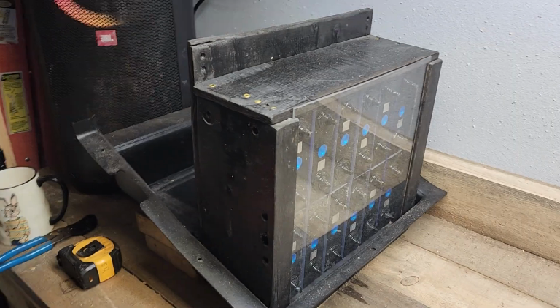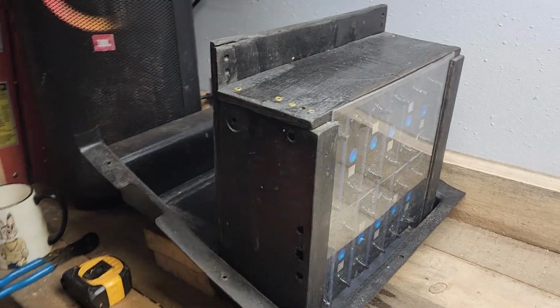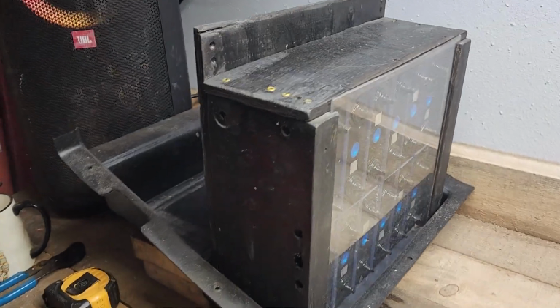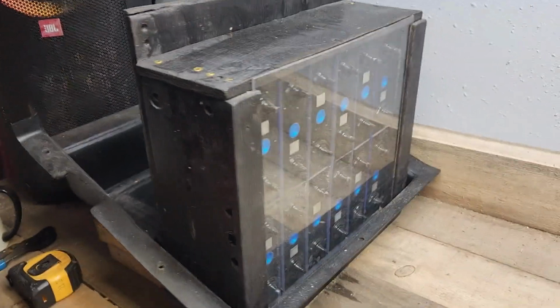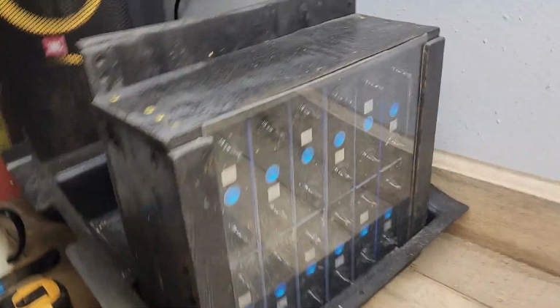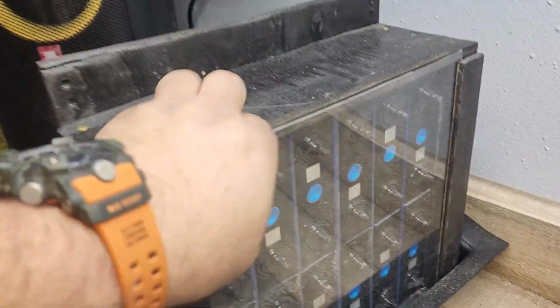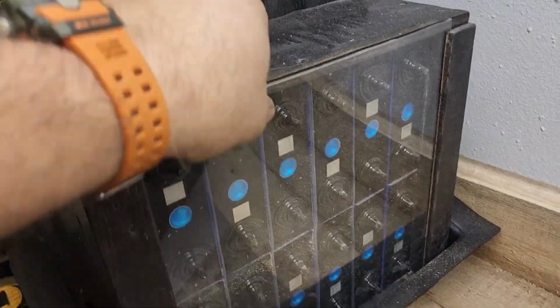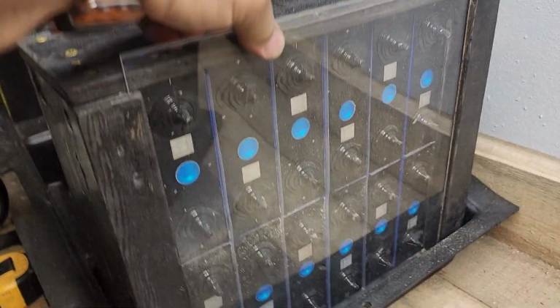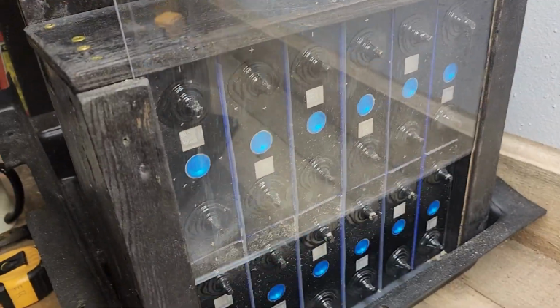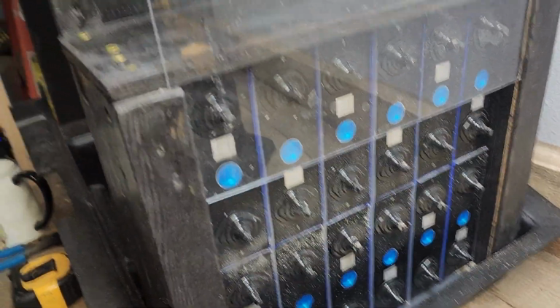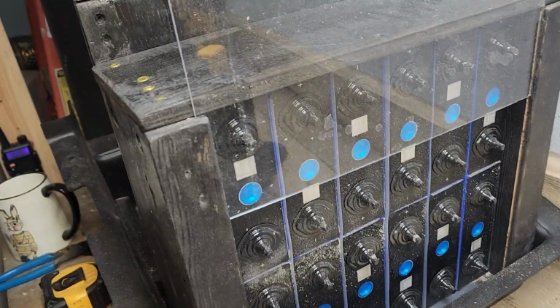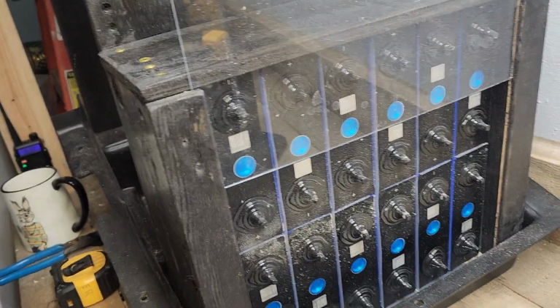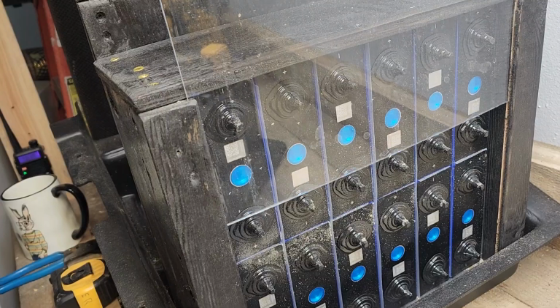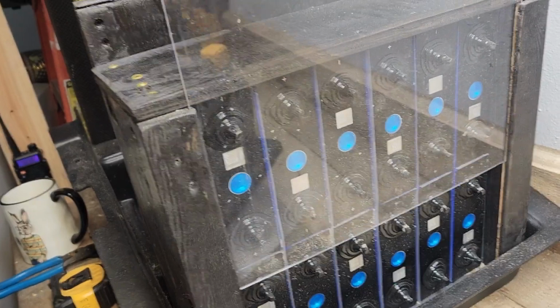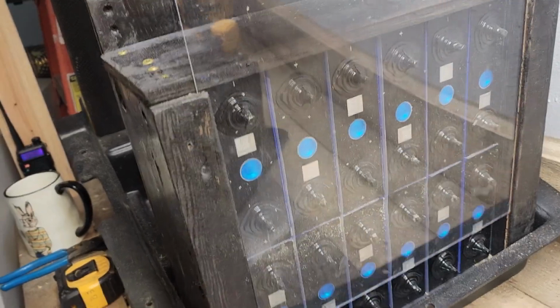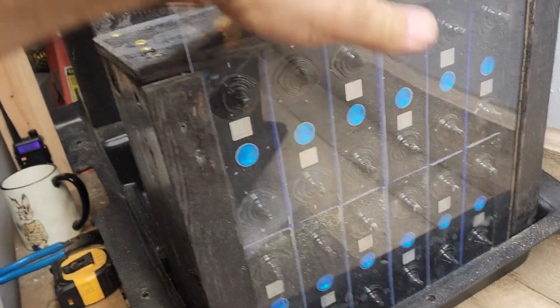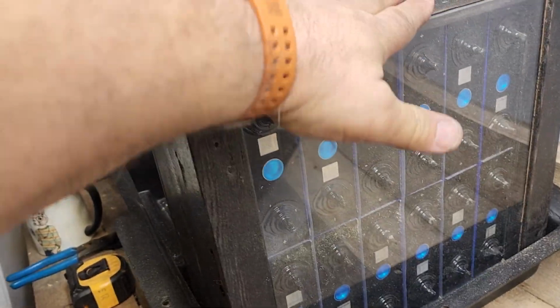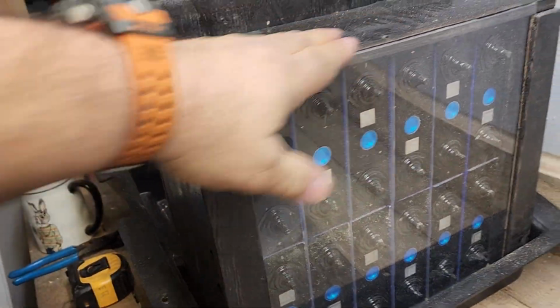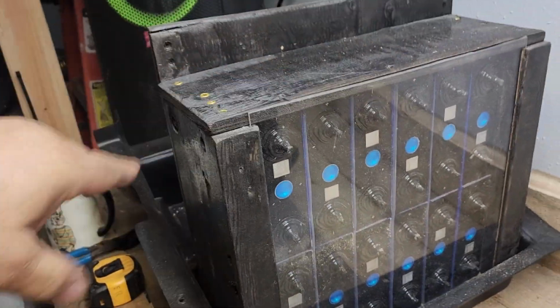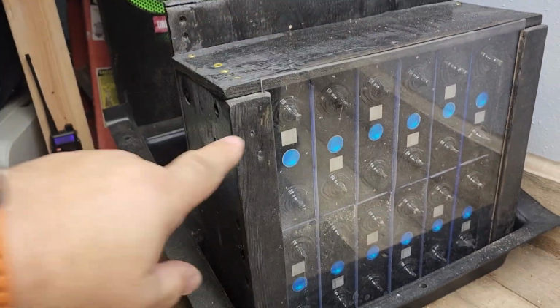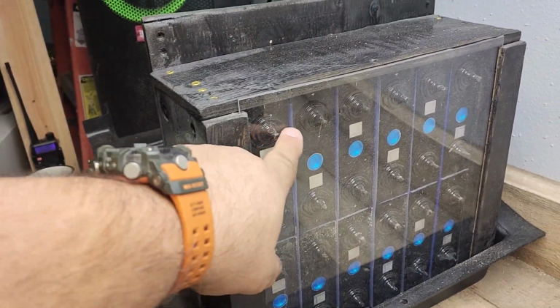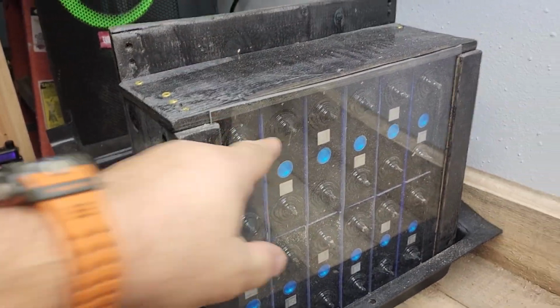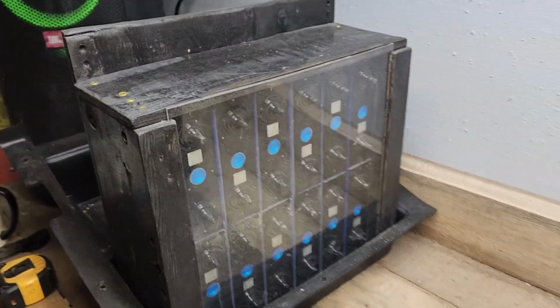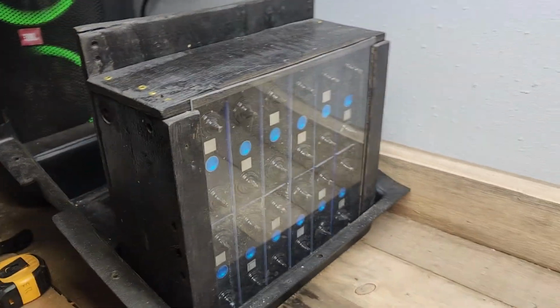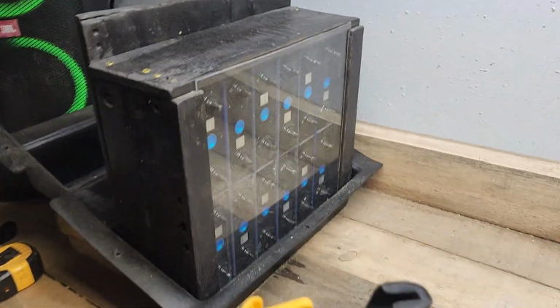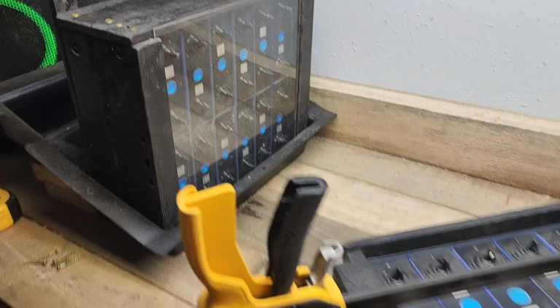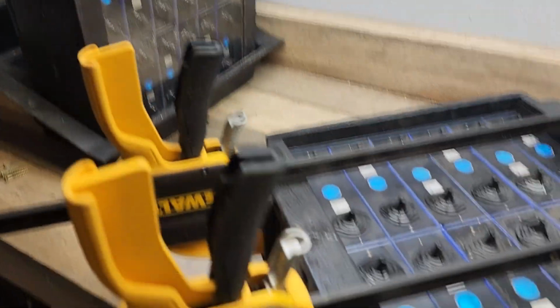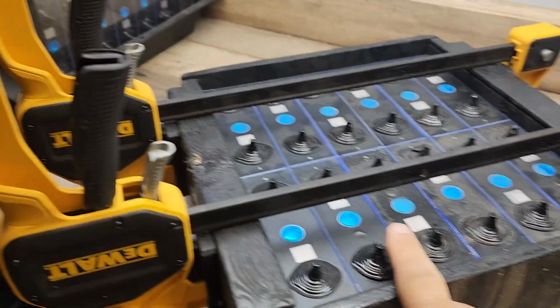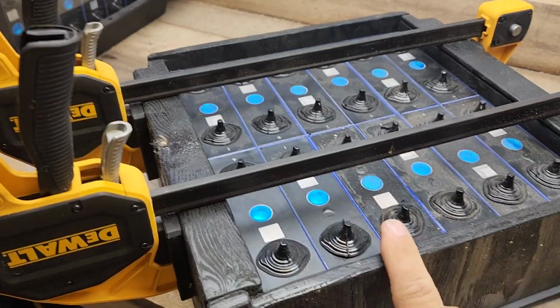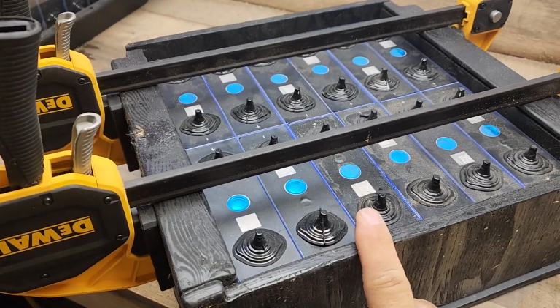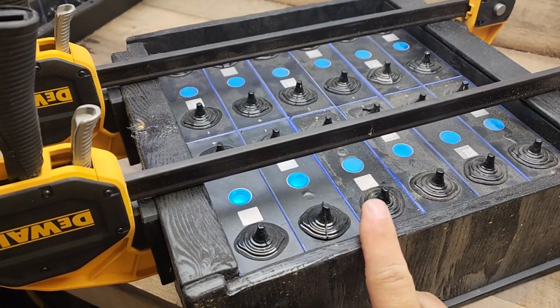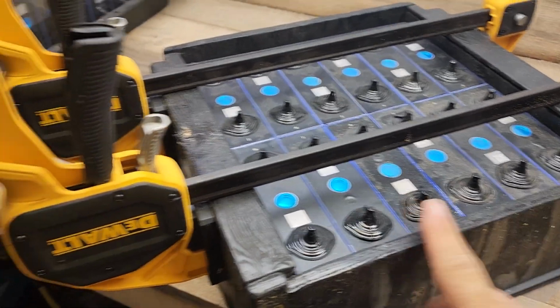Got my first pack here — still got the plastic on it. I had to clean it; there's some sawdust in there. Still got the caps on the terminals. Here's the second 36-volt pack.